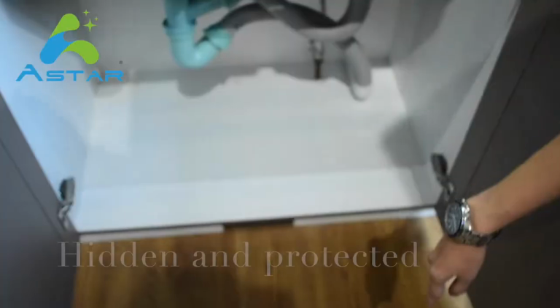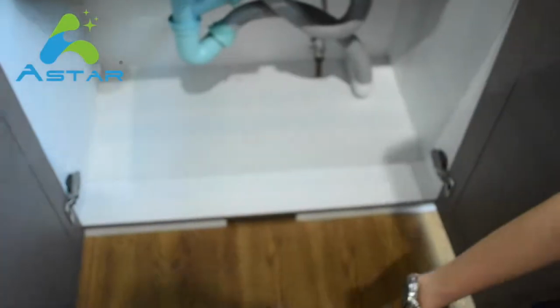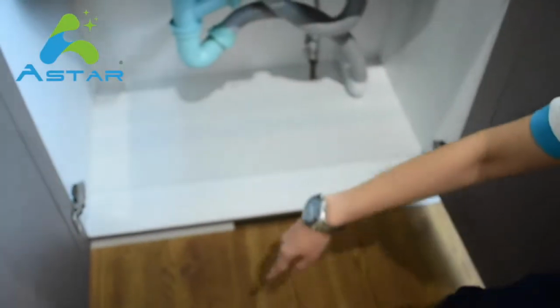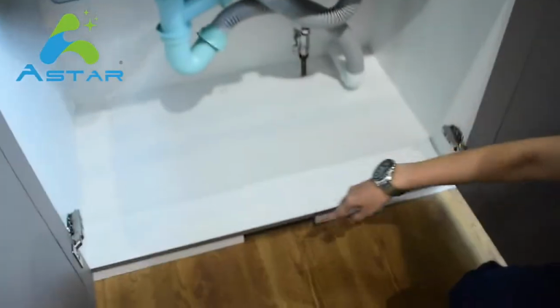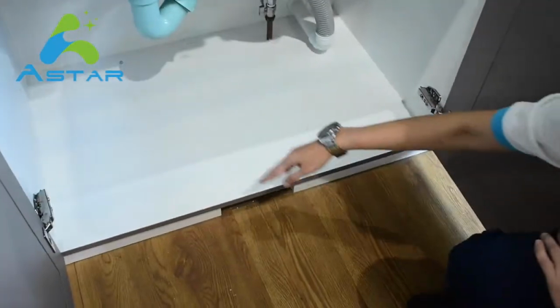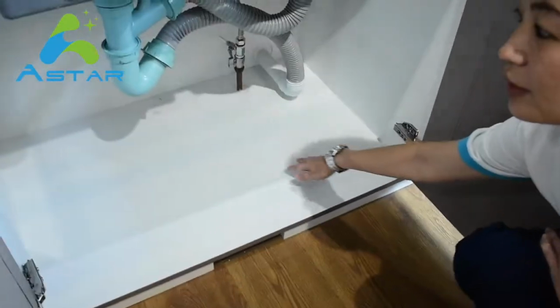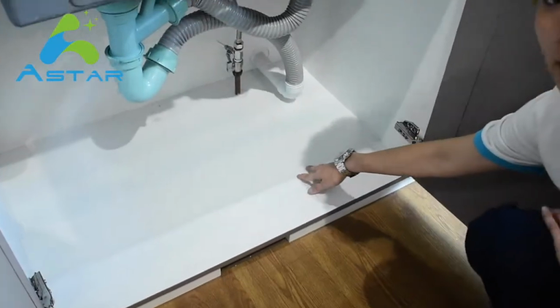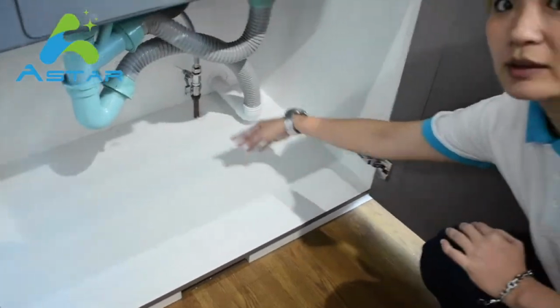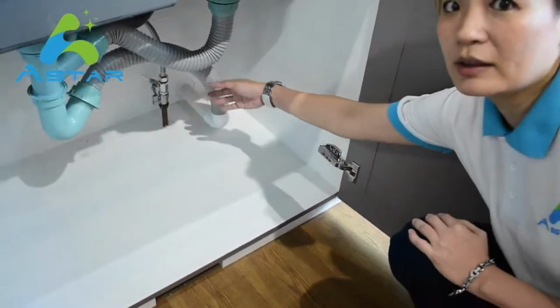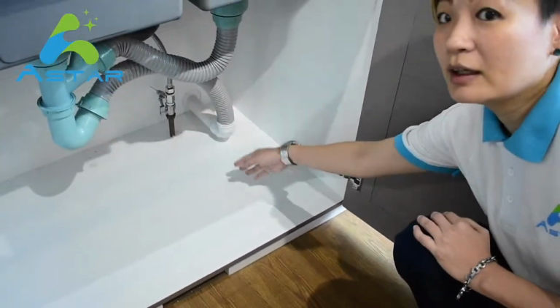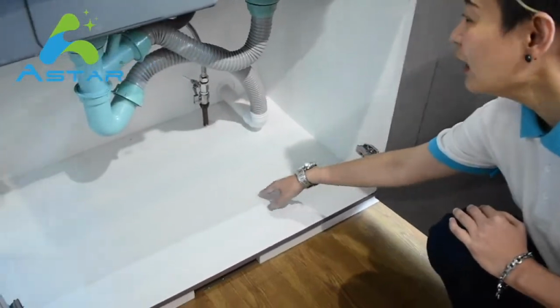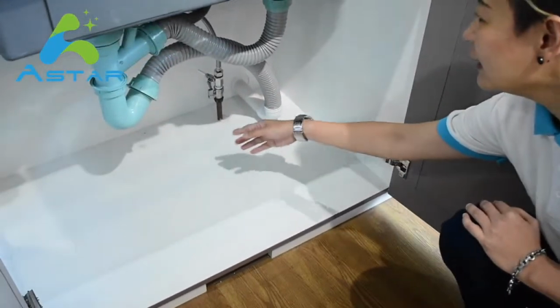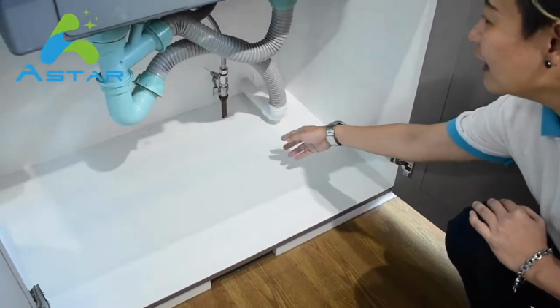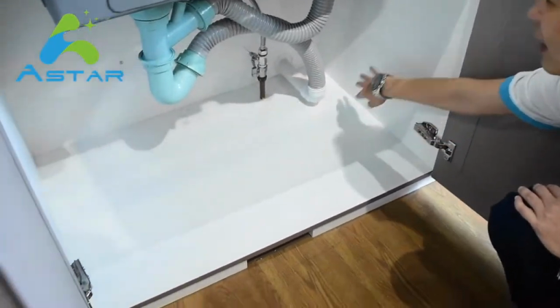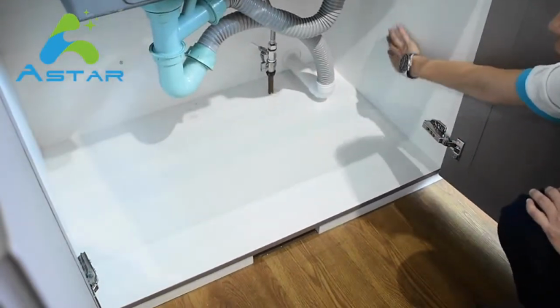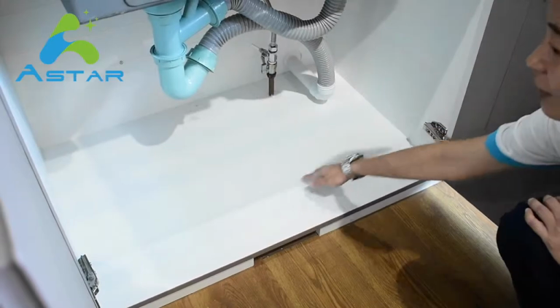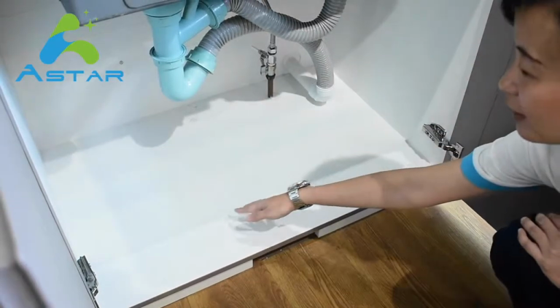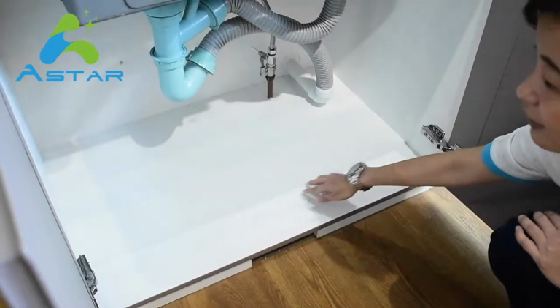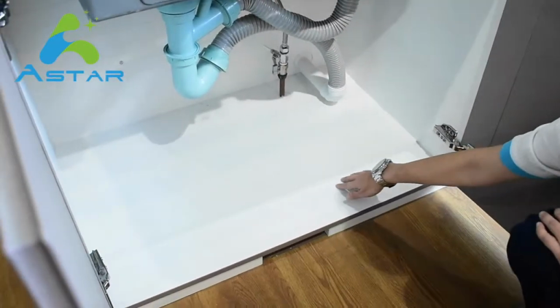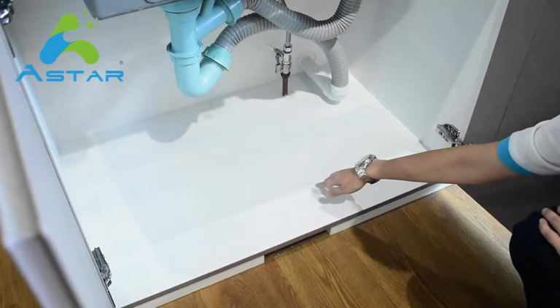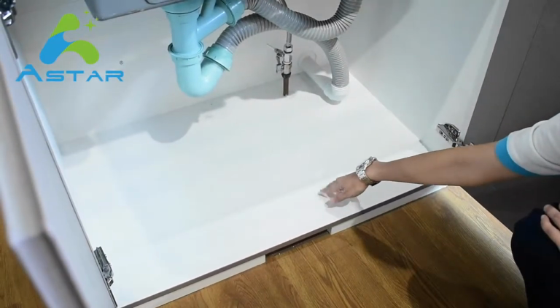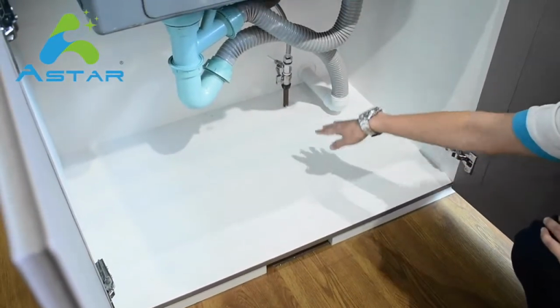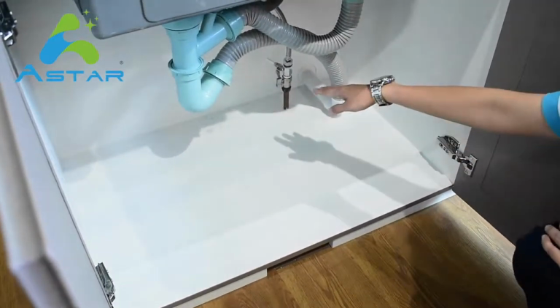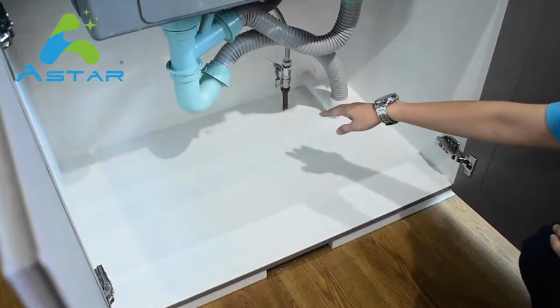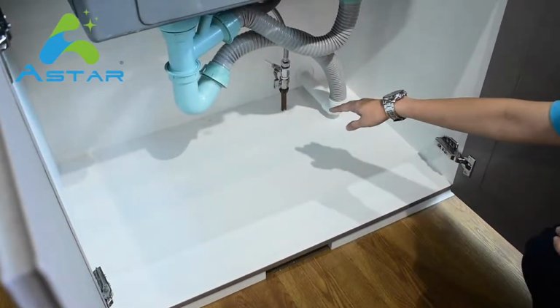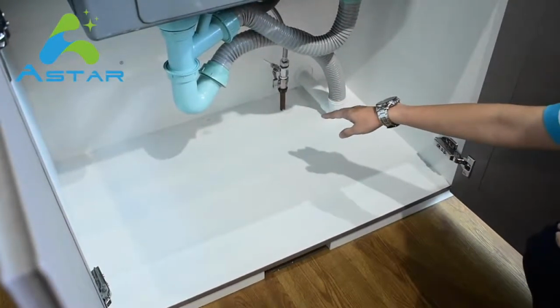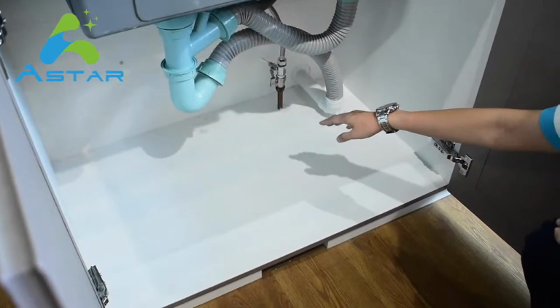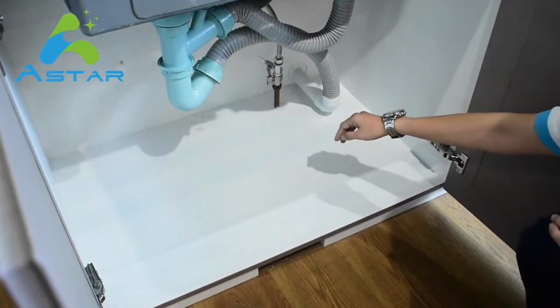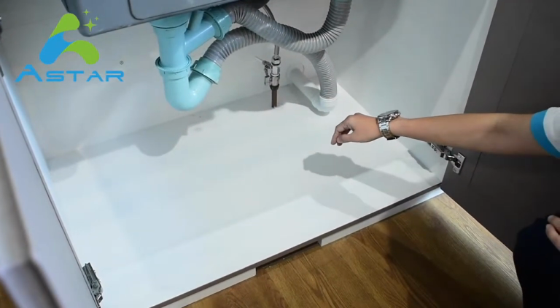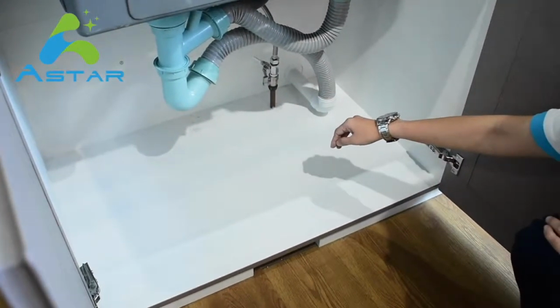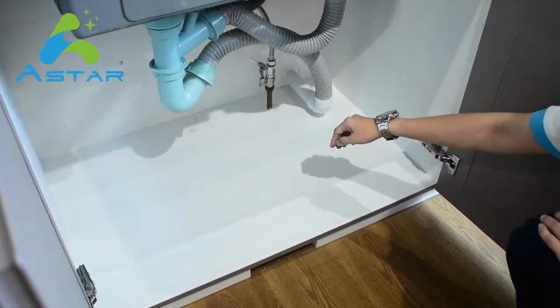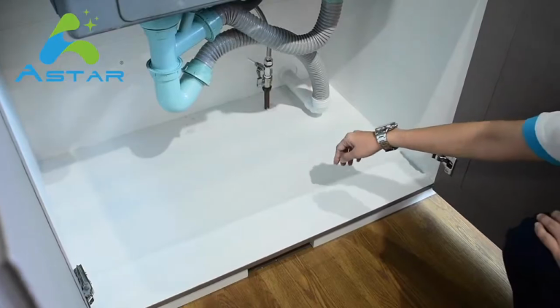Thirdly, with the new models, the interior of the cabinet will be in white finishing, just like the plywood cabinet in the market where the interior will be in white PVC finishes.